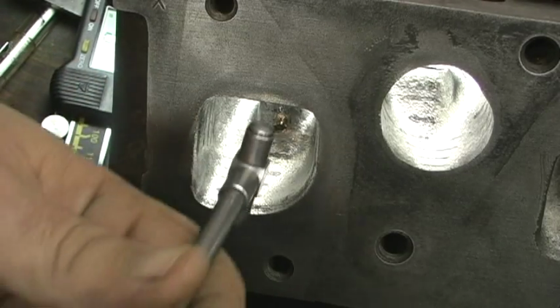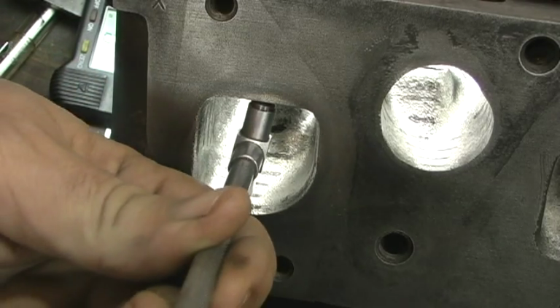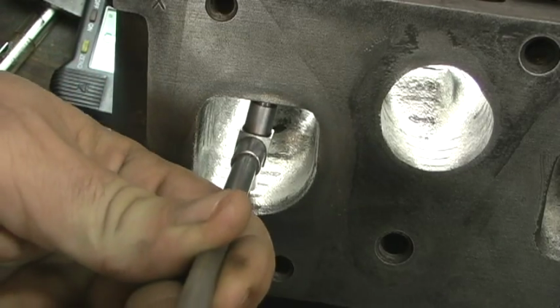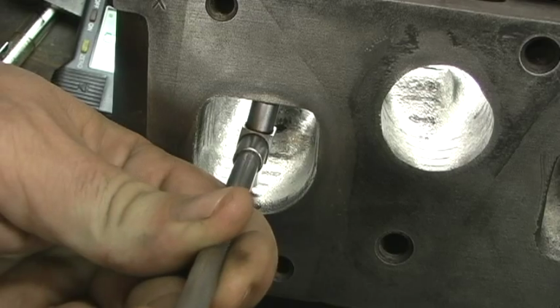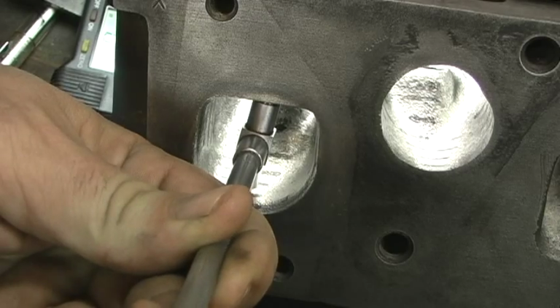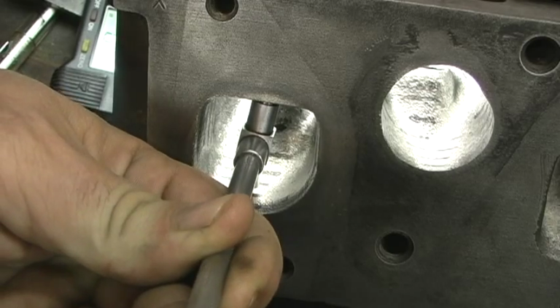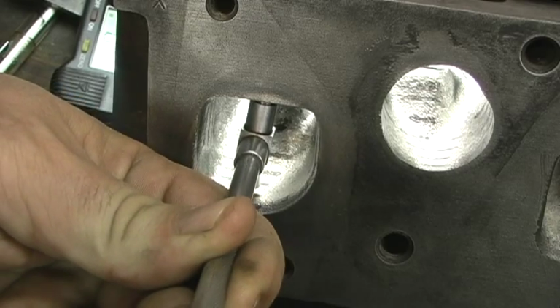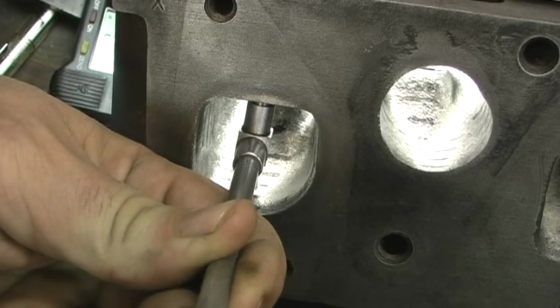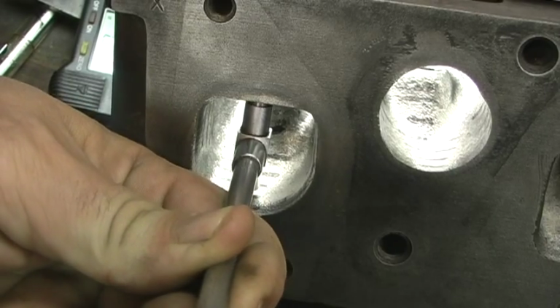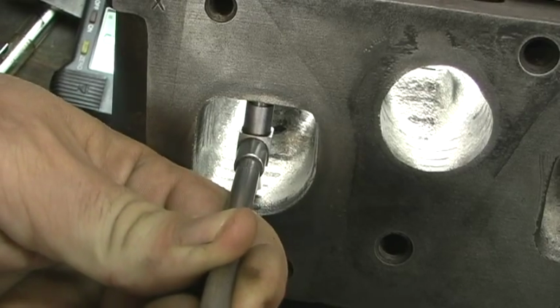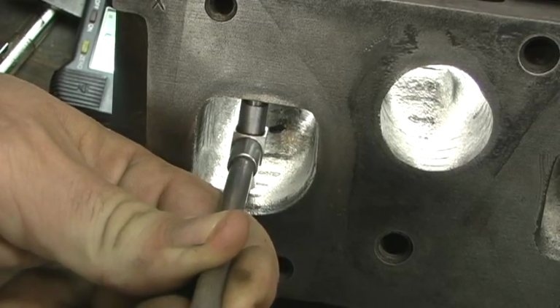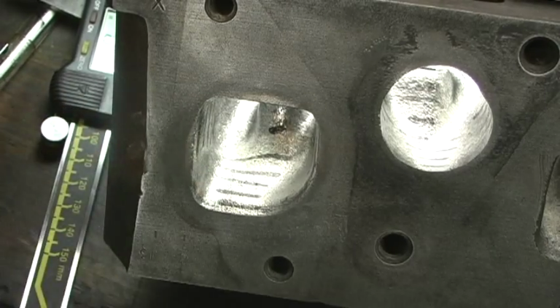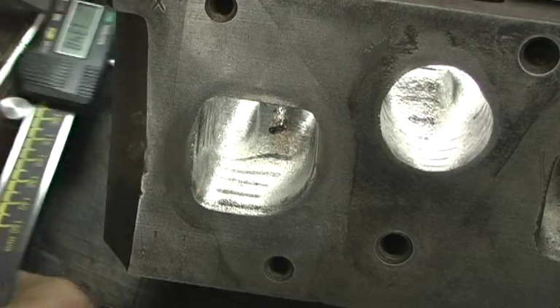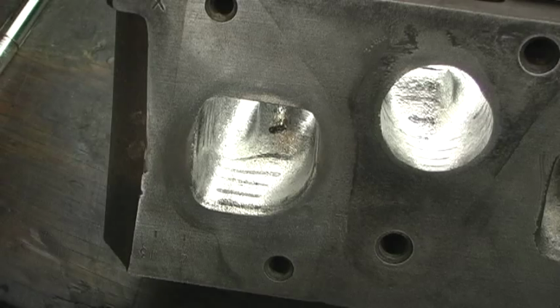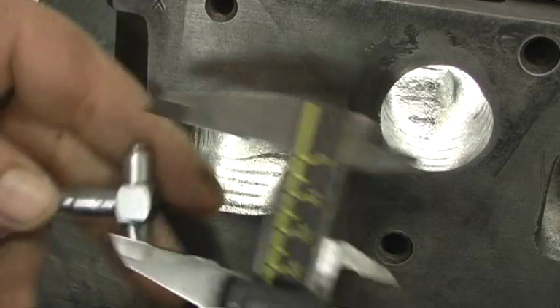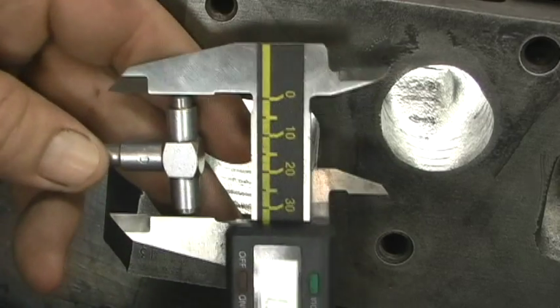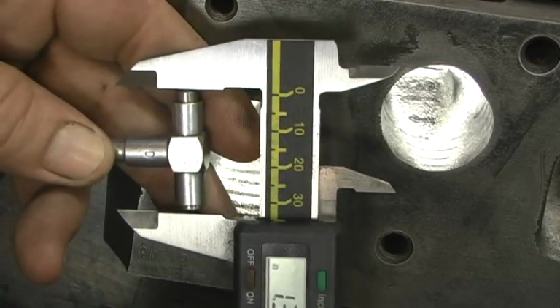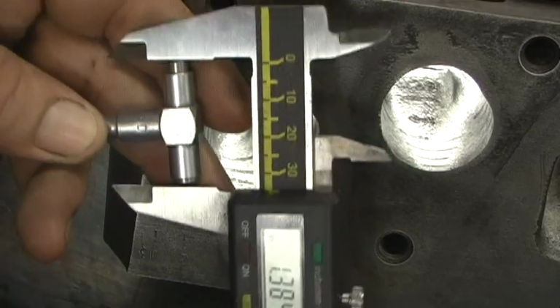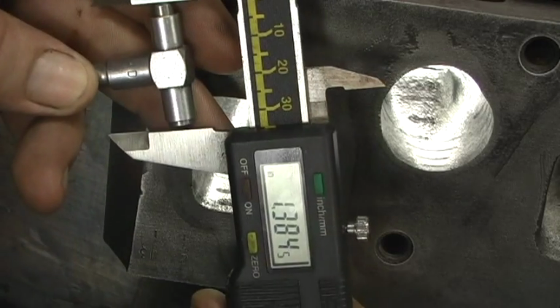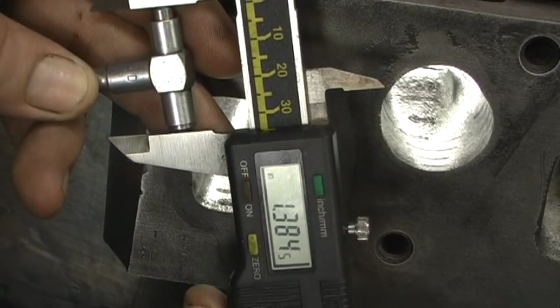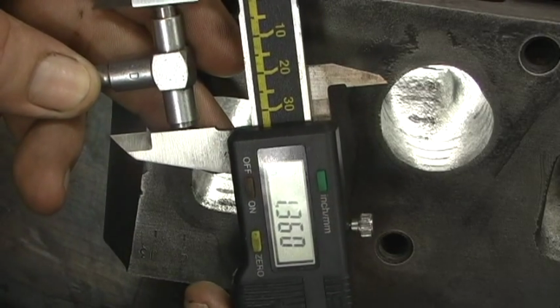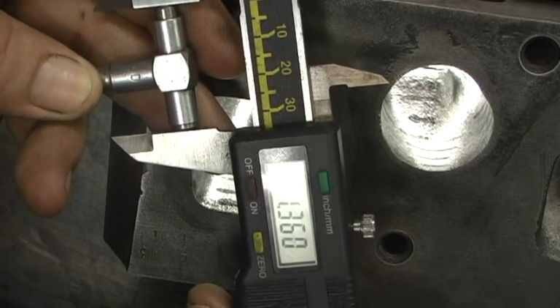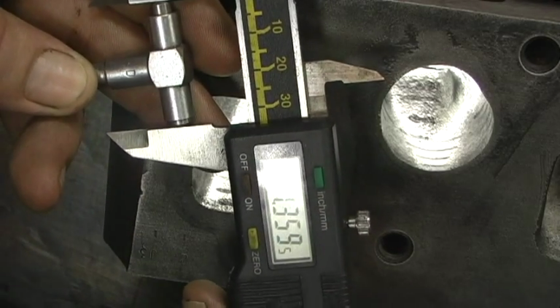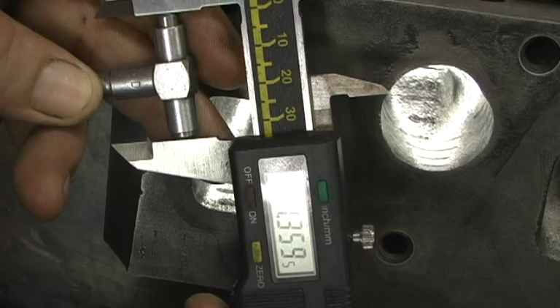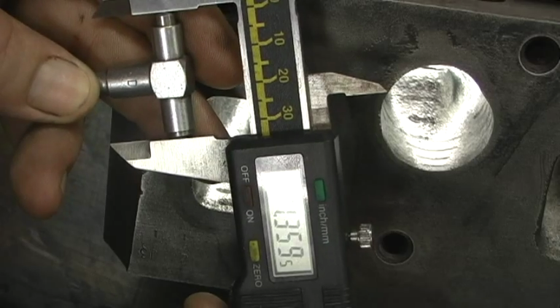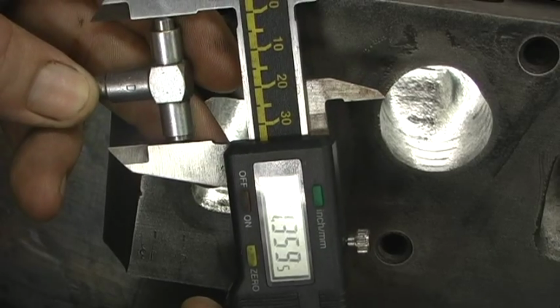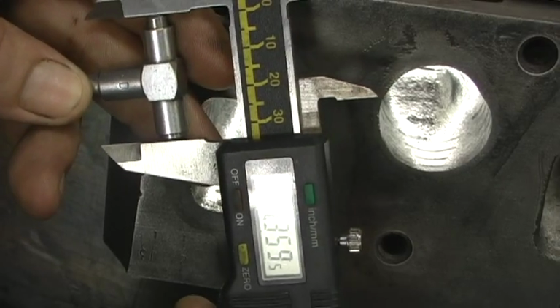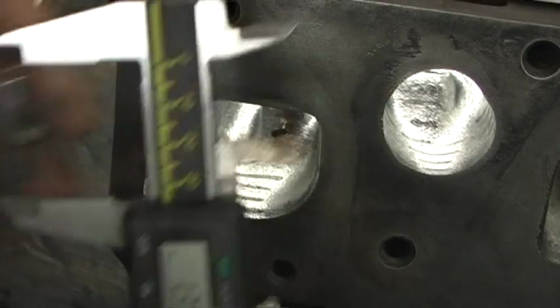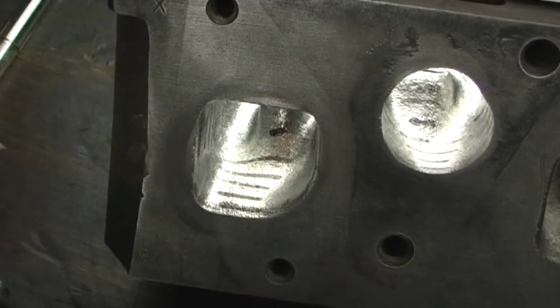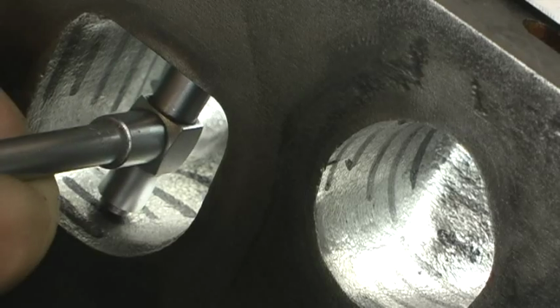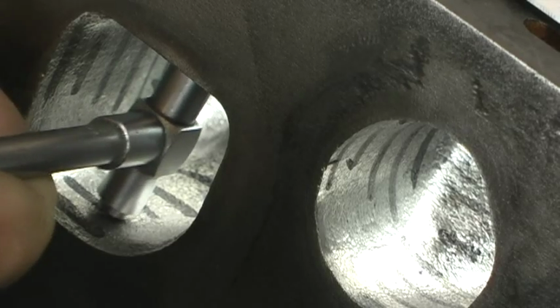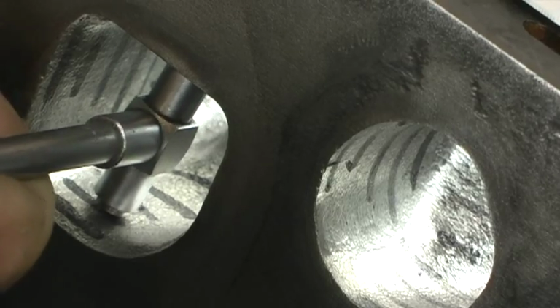The next measurement — we'll come on down and hit that one. The second position measurement is going to be 1.359.